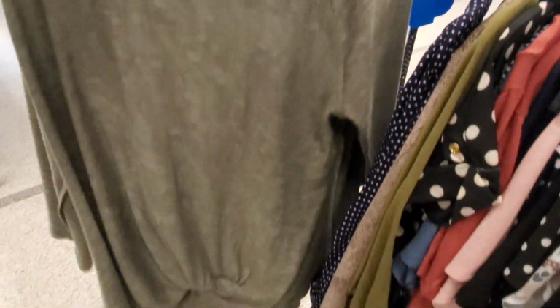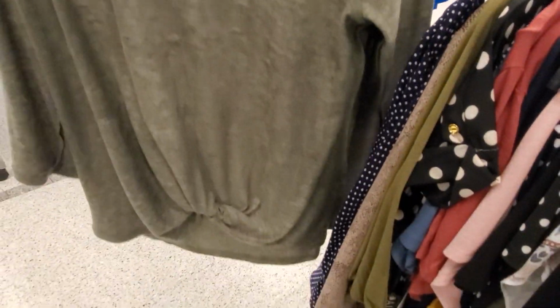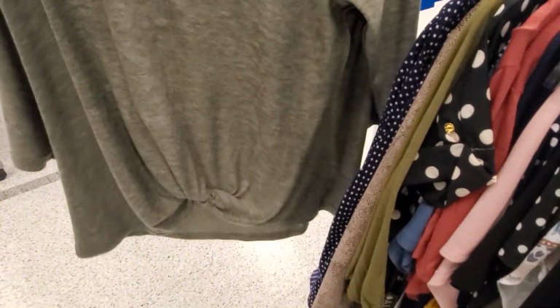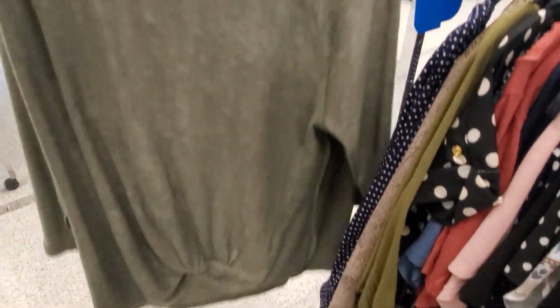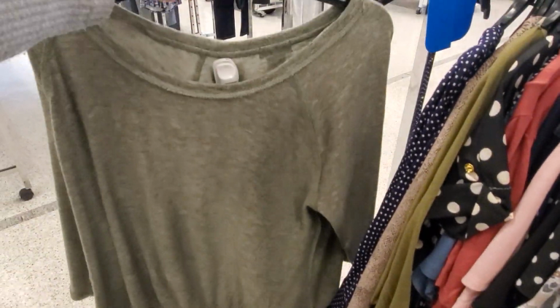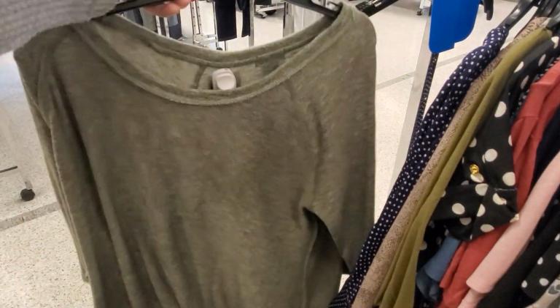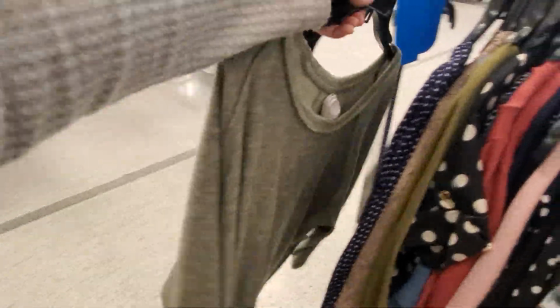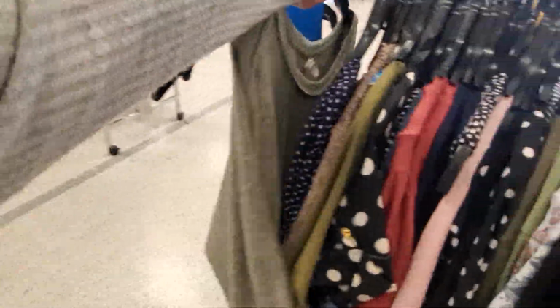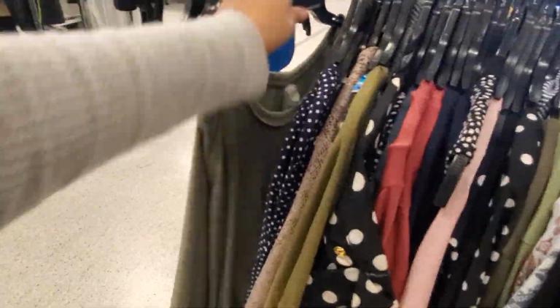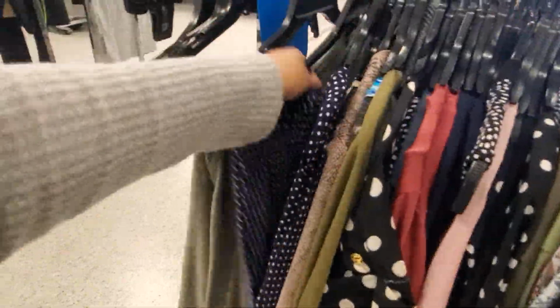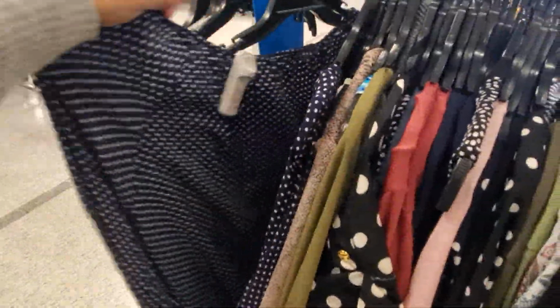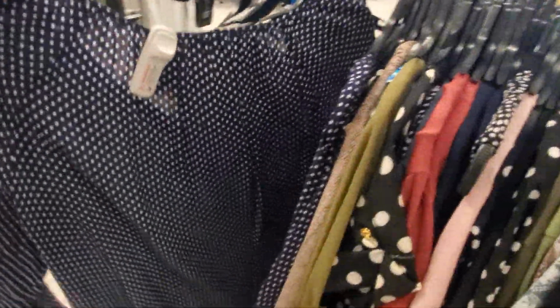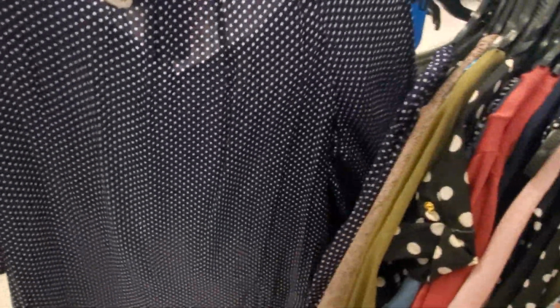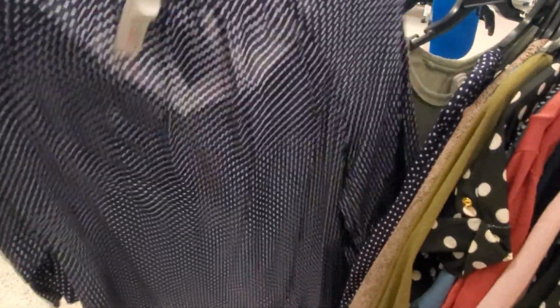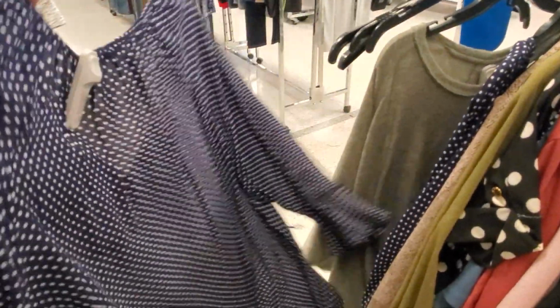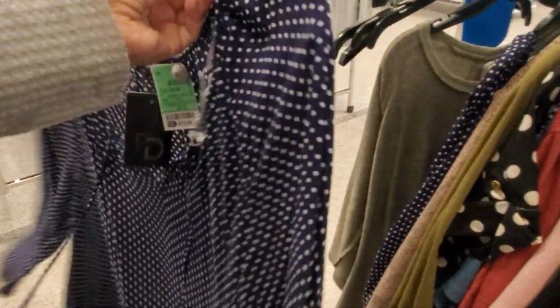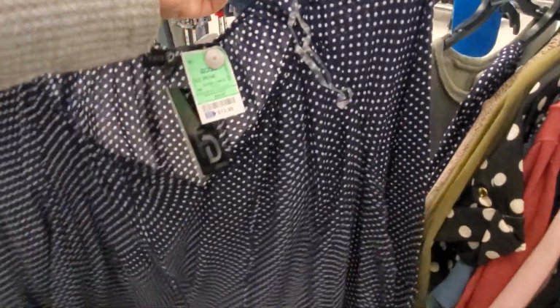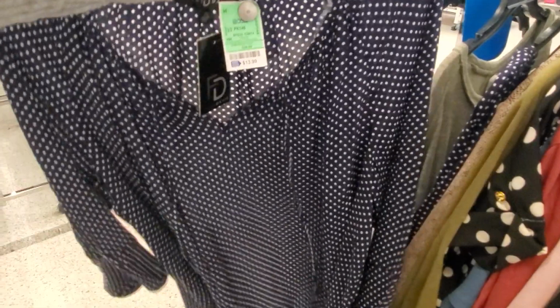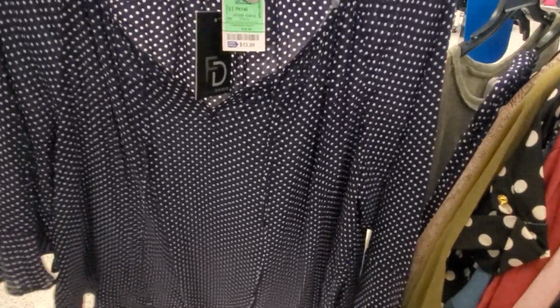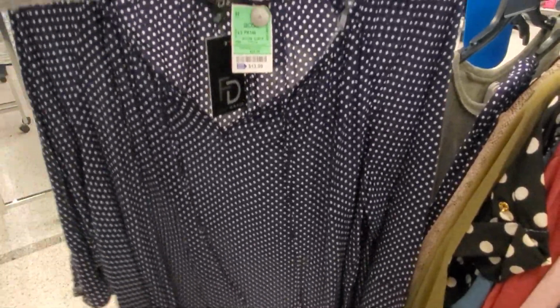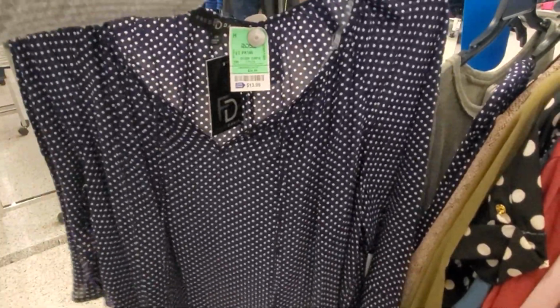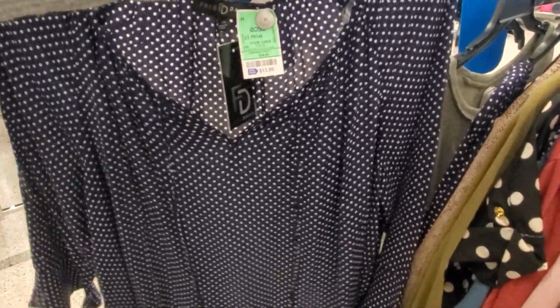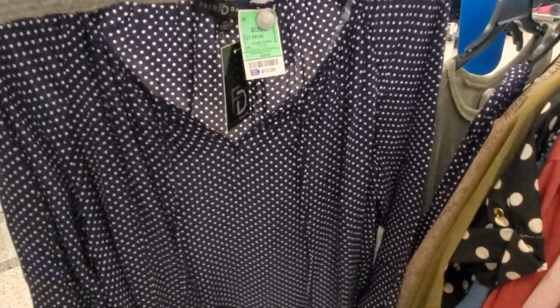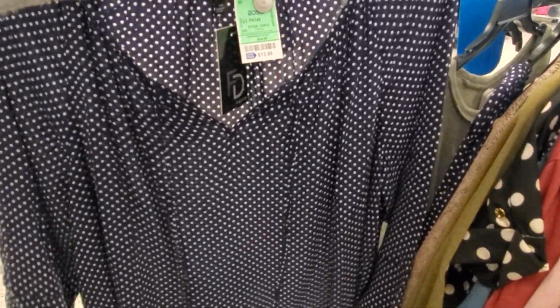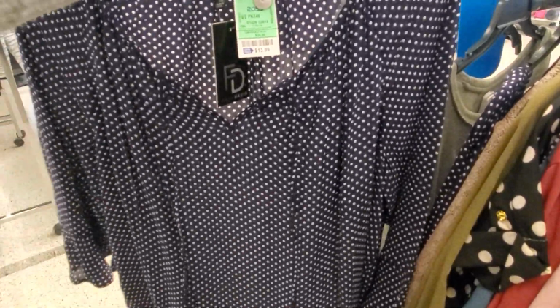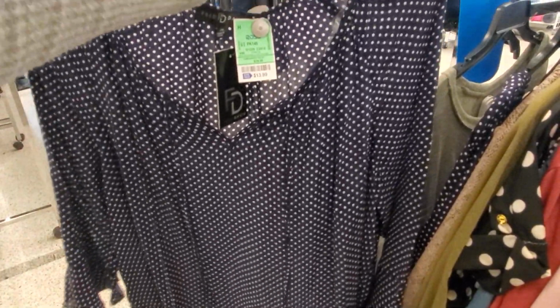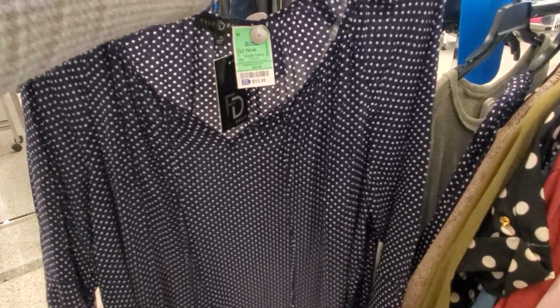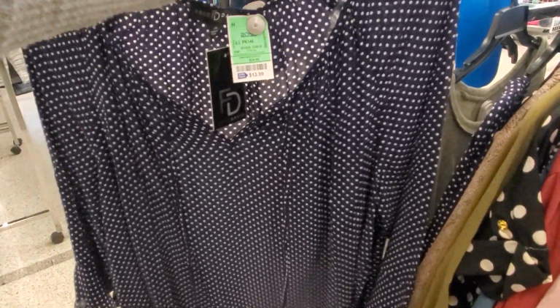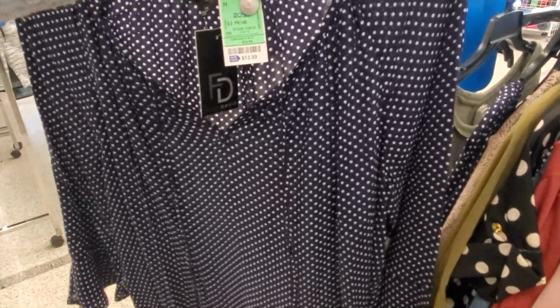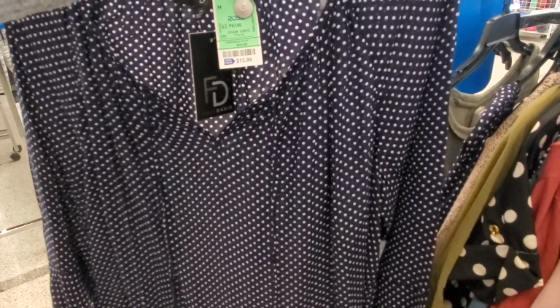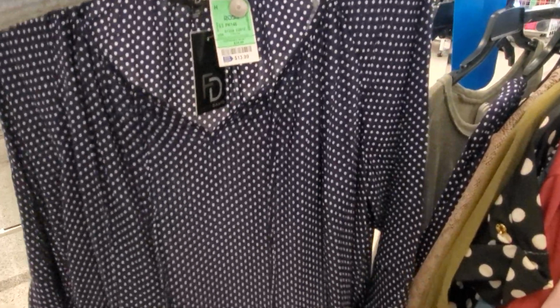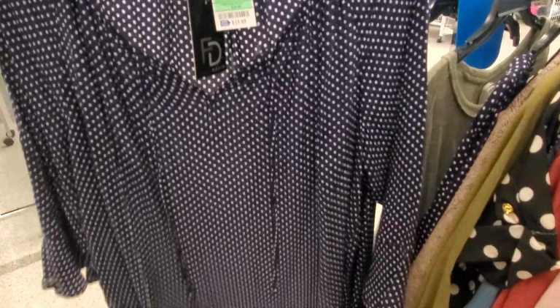This top is going to have a knot at the bottom — $11.99, and I believe that's cheaper than Walmart. They also have a polka dot blouse you could tie in the front, and this one is $15 by Fred and David.